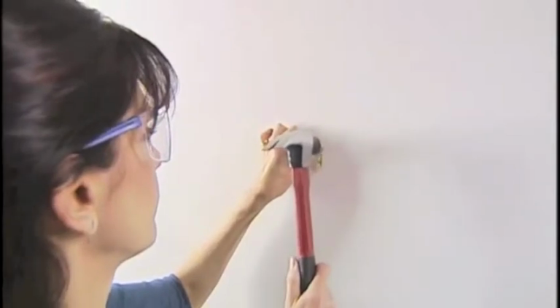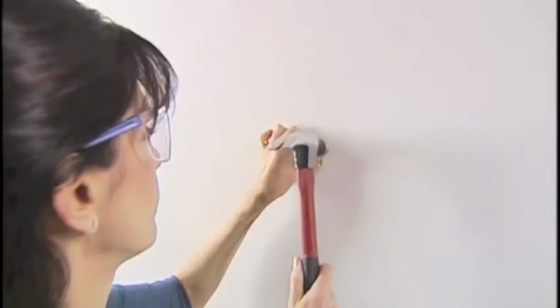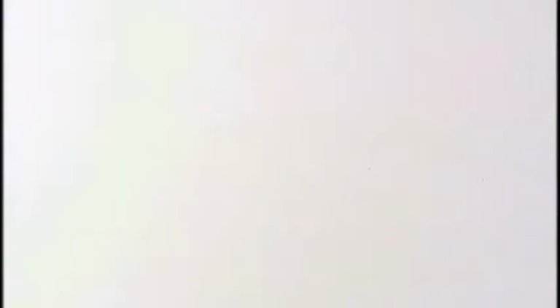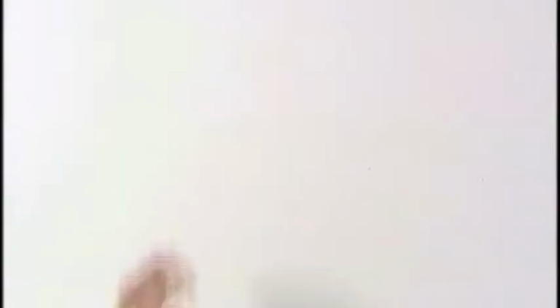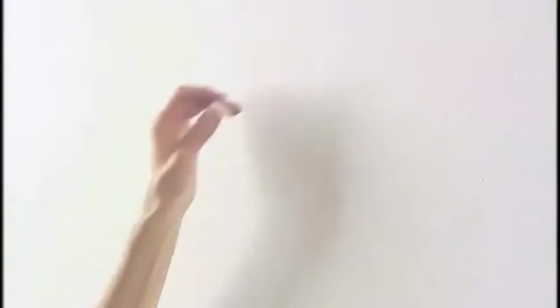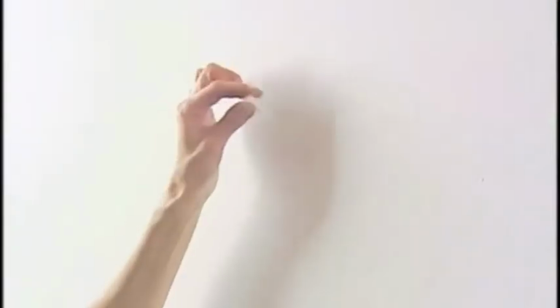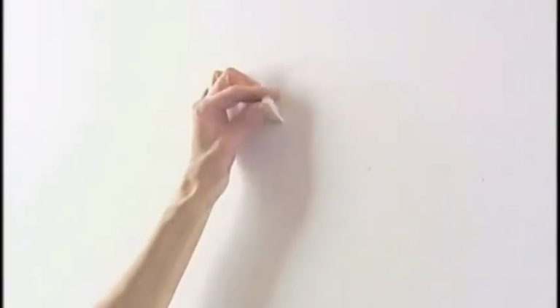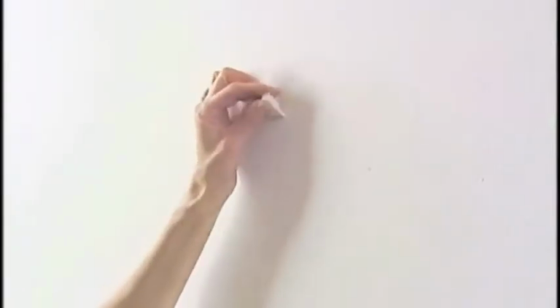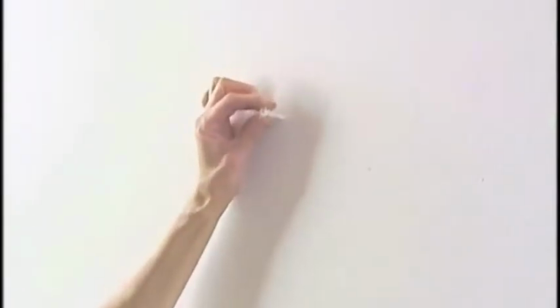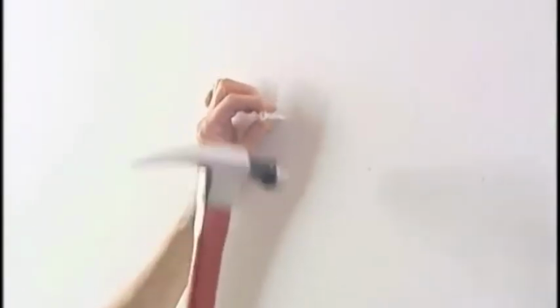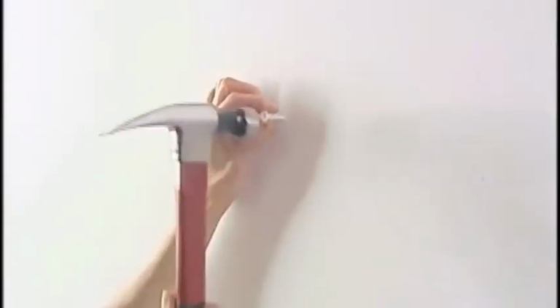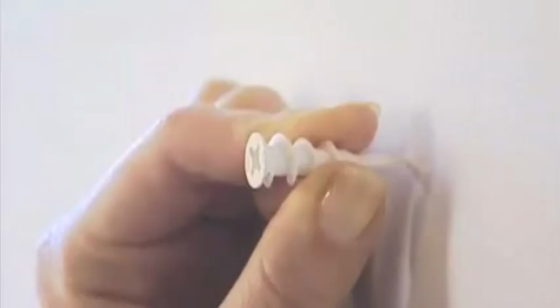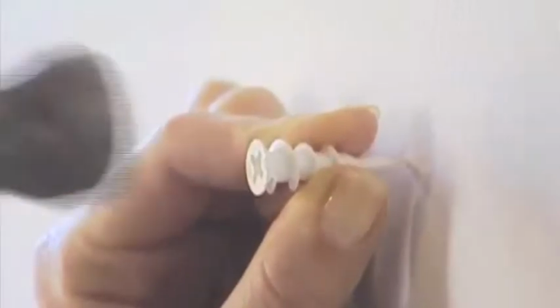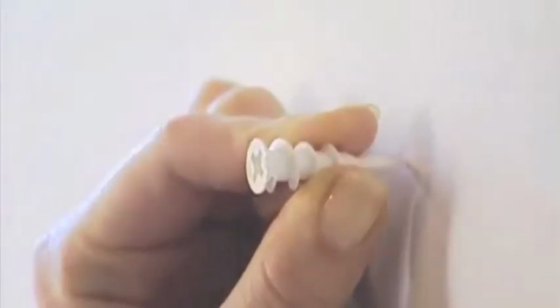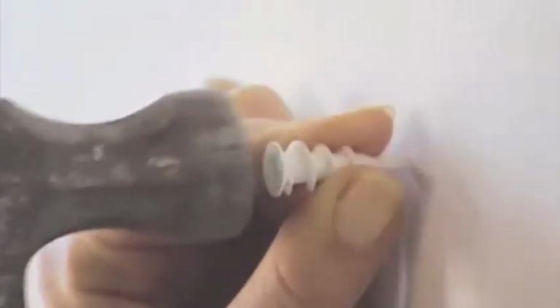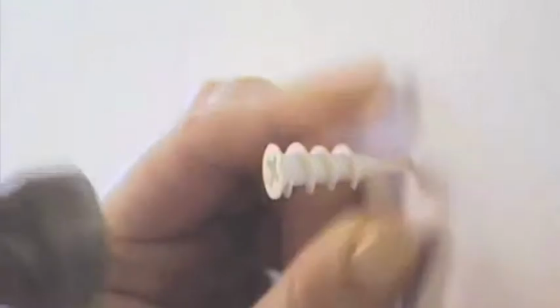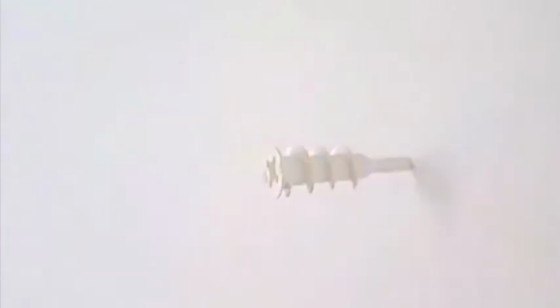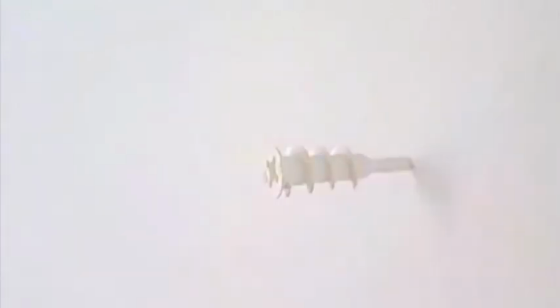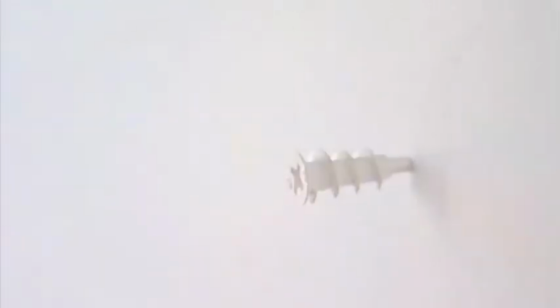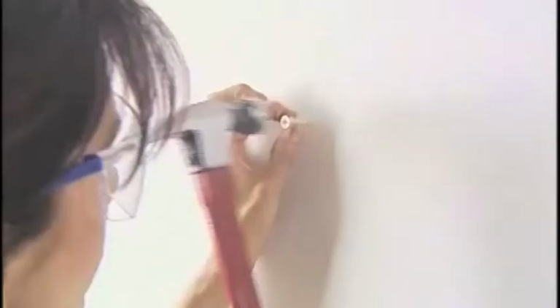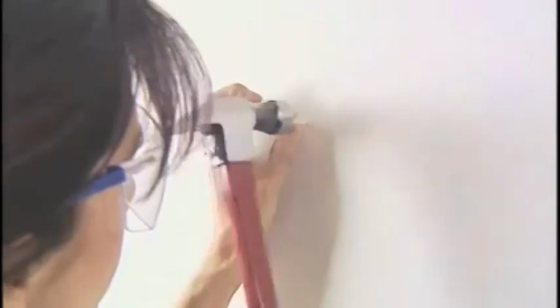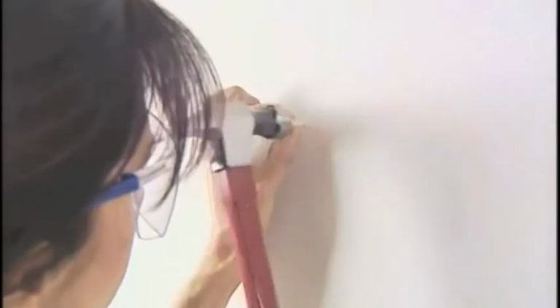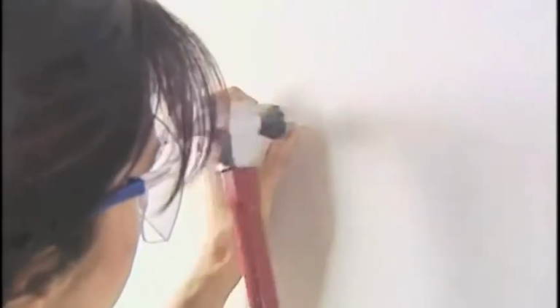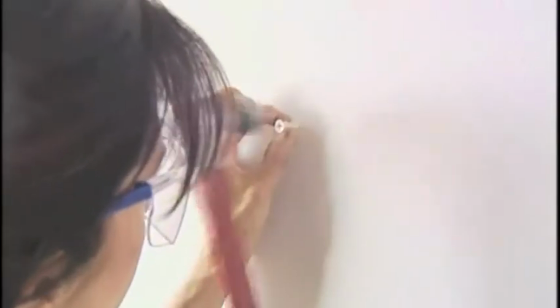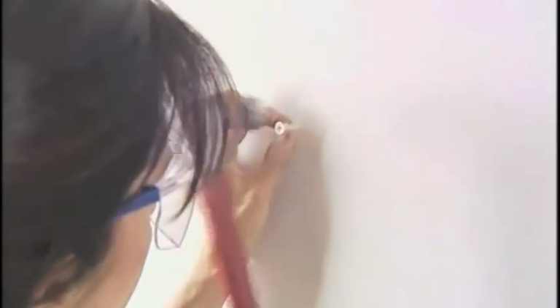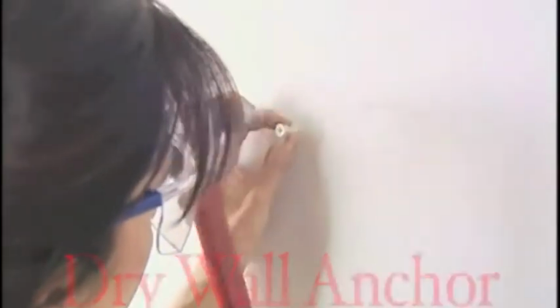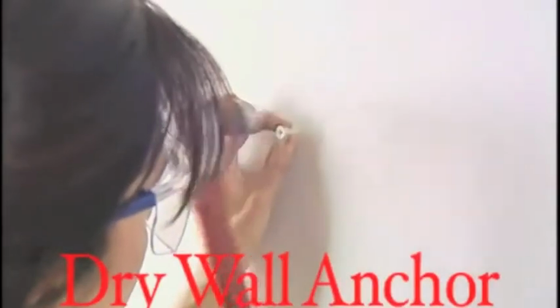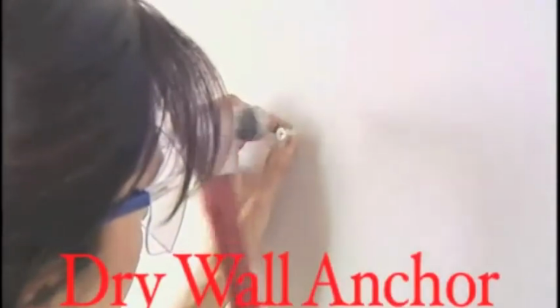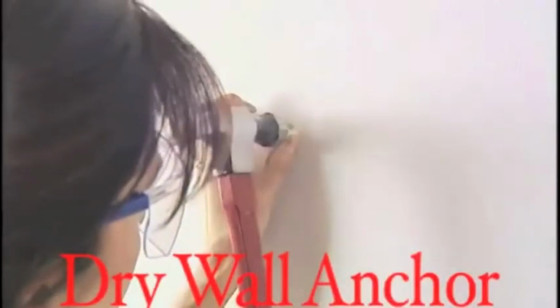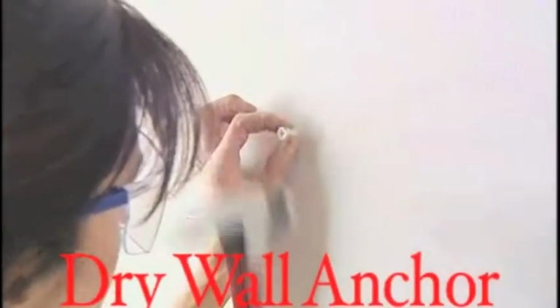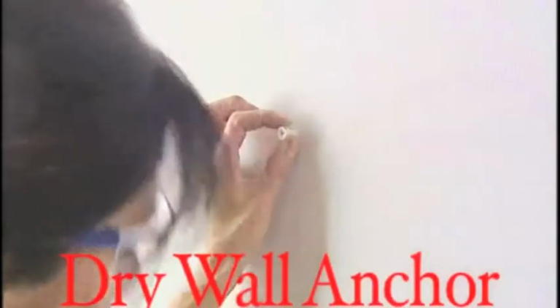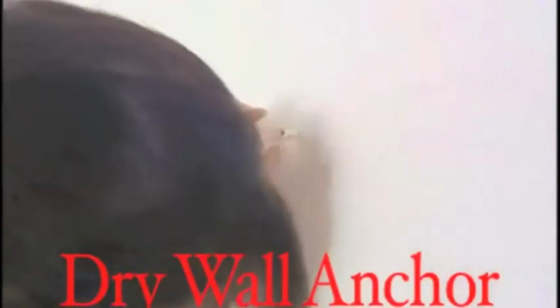Not surprisingly, studs are often found nowhere near the place that you've chosen to hang a picture. On drywall, you'll want to use drywall anchors.